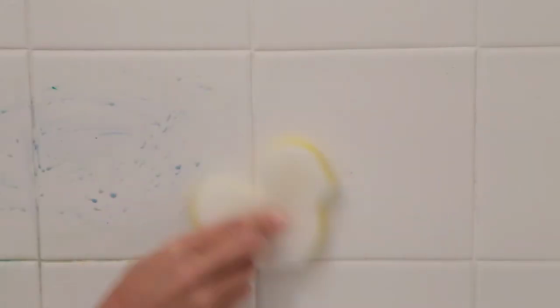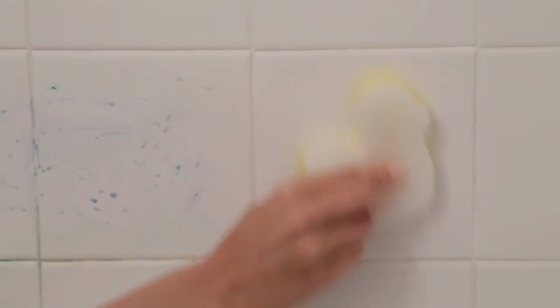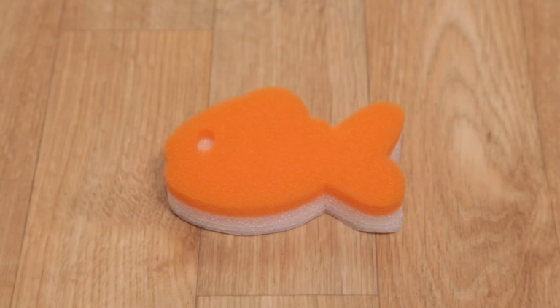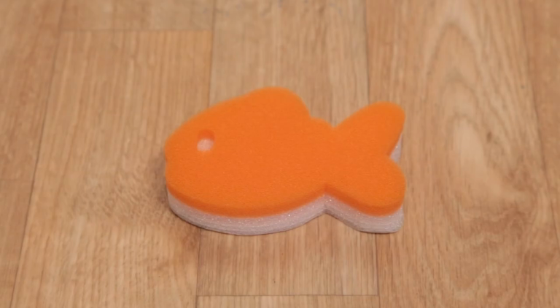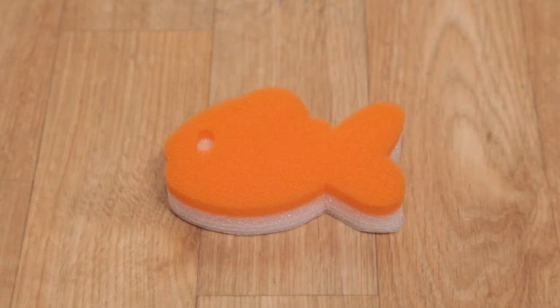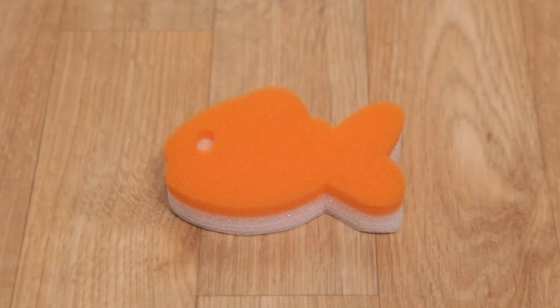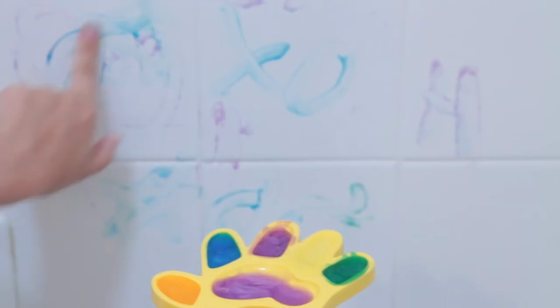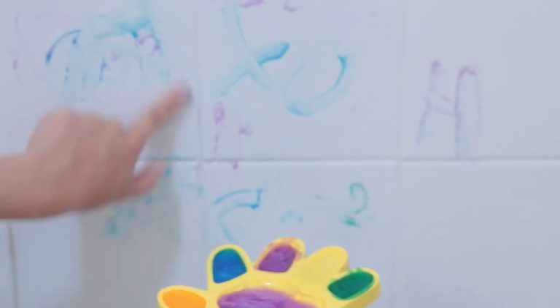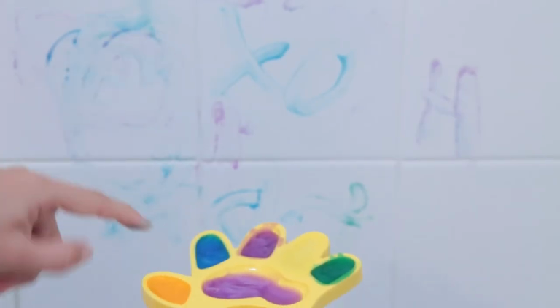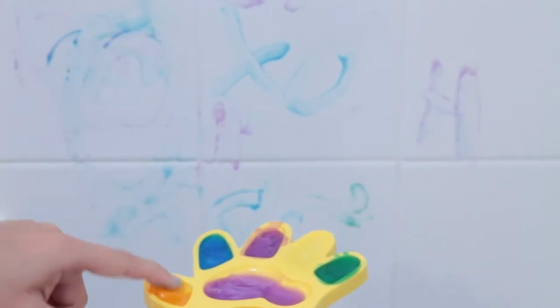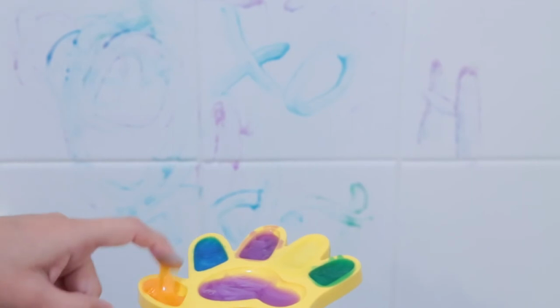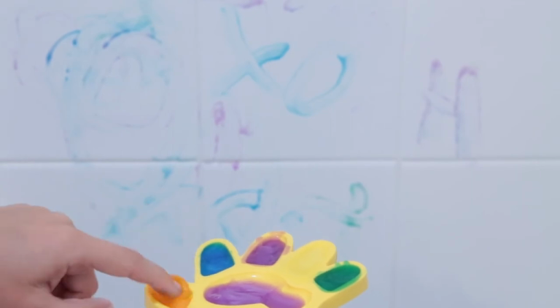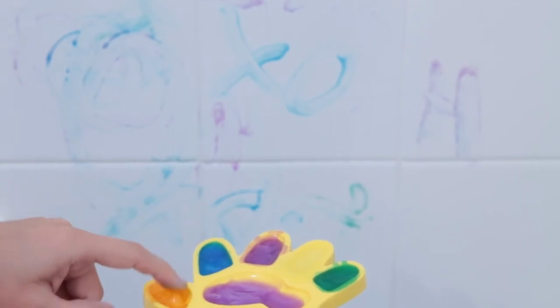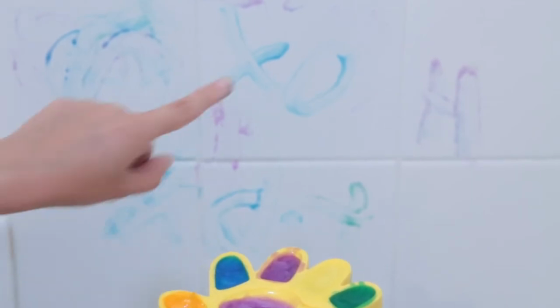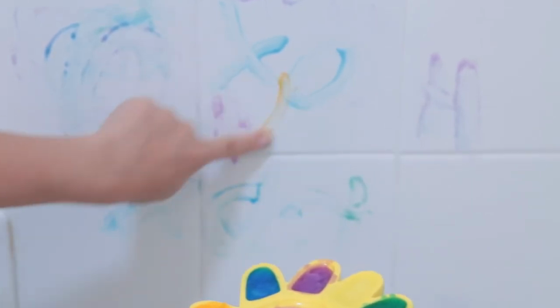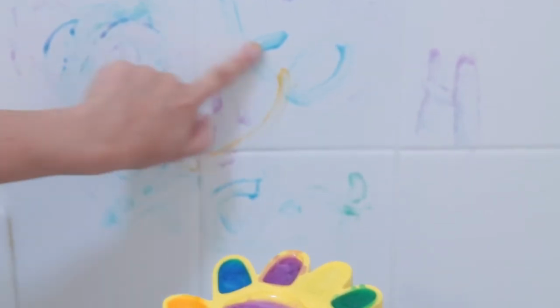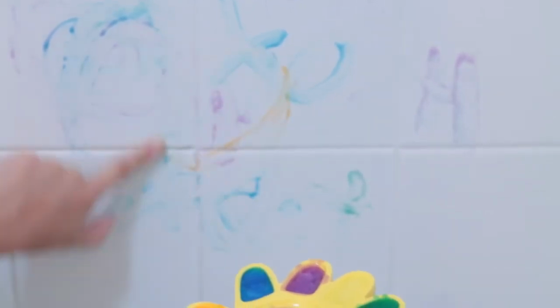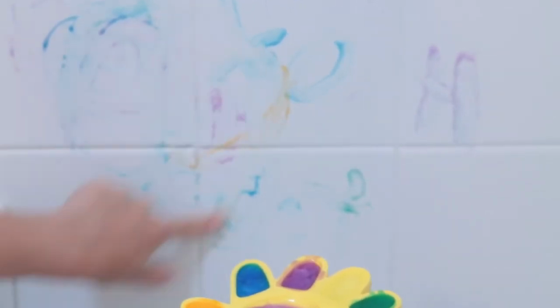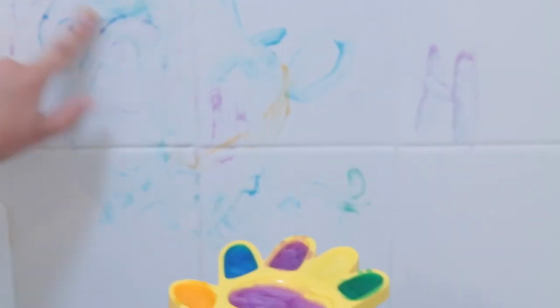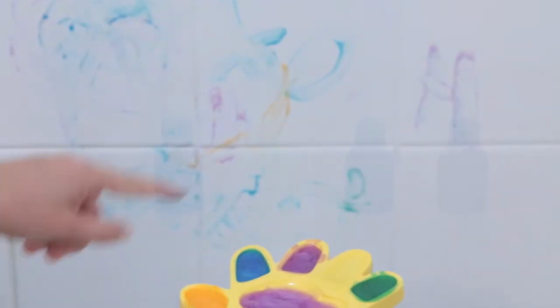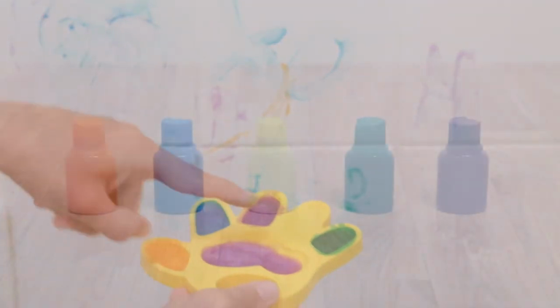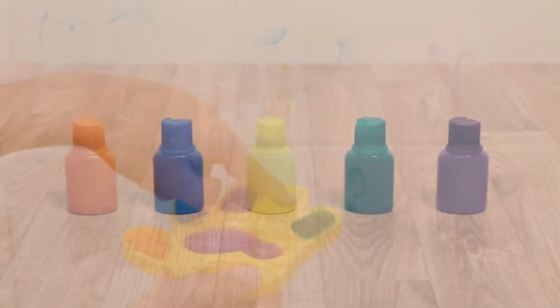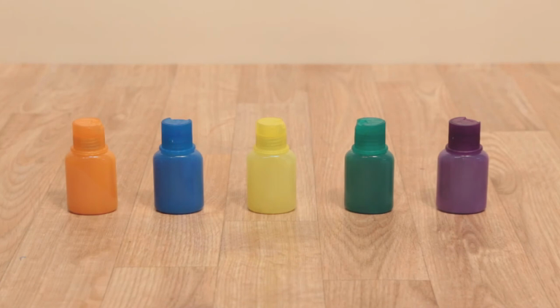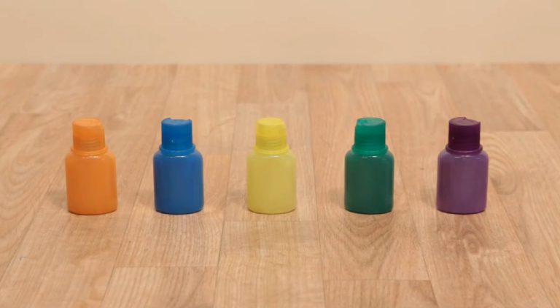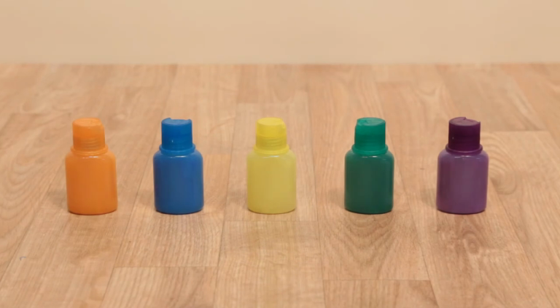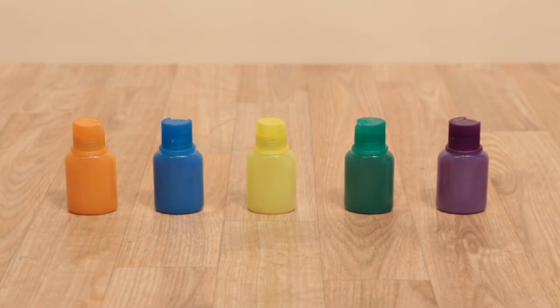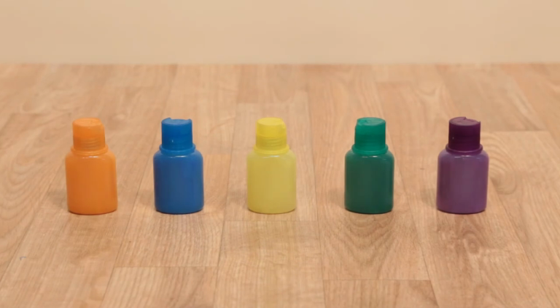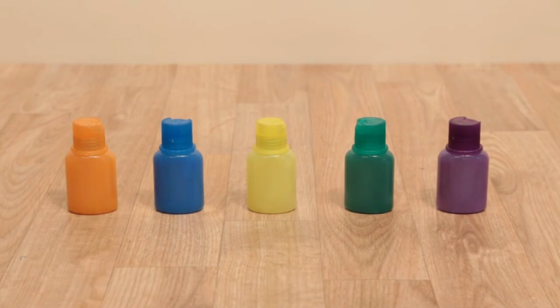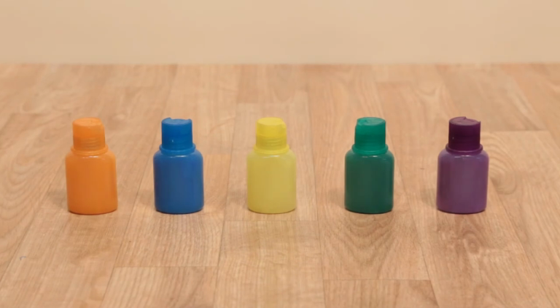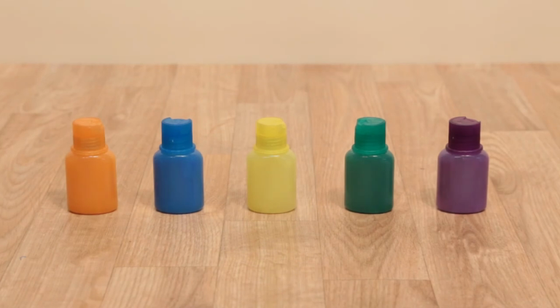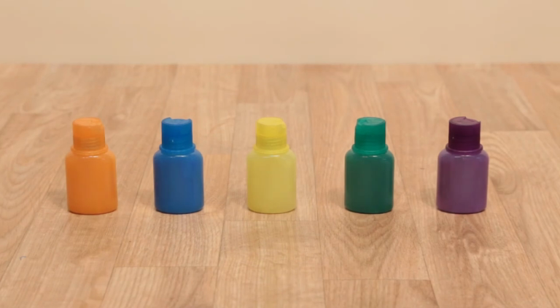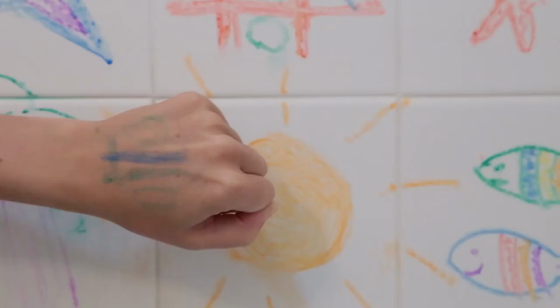Learn about colors by mixing different shades. The kit includes five safe, clean, and fun finger paint soaps in orange, blue, yellow, green, and purple. Kids can create soapy, sudsy works of art on their body or in the bathtub.